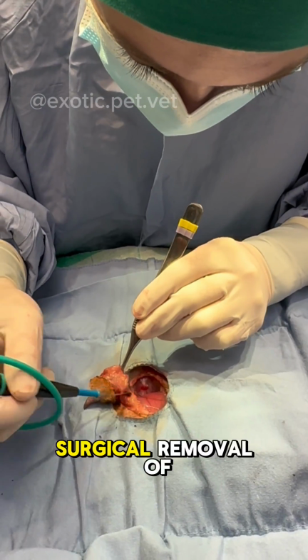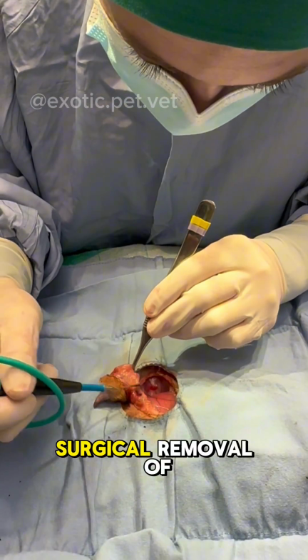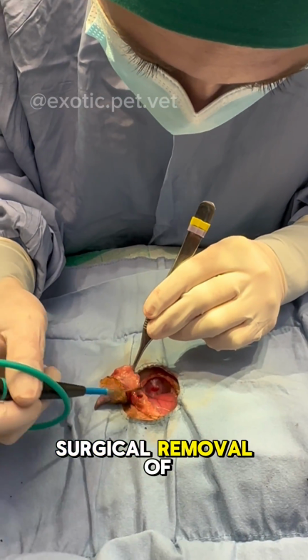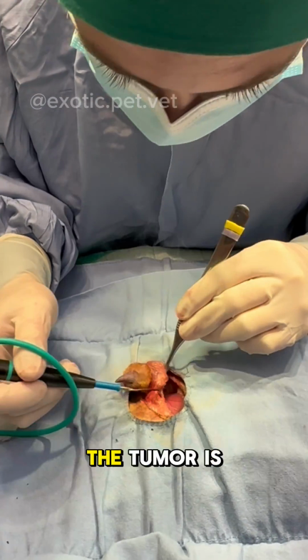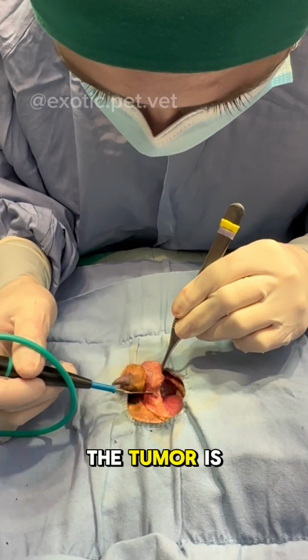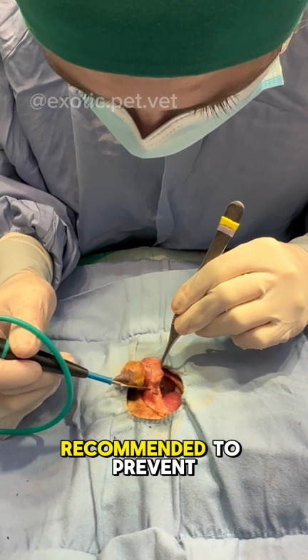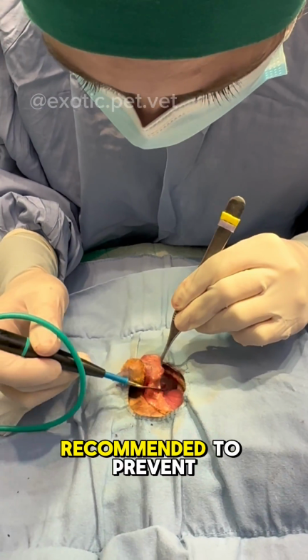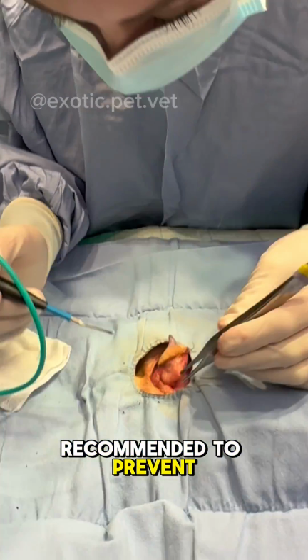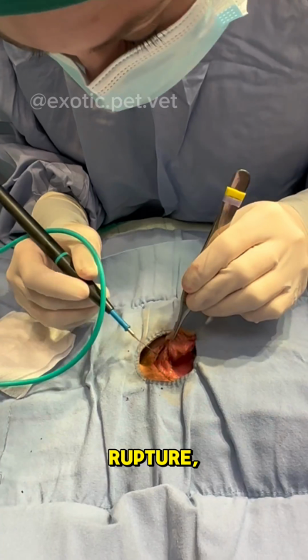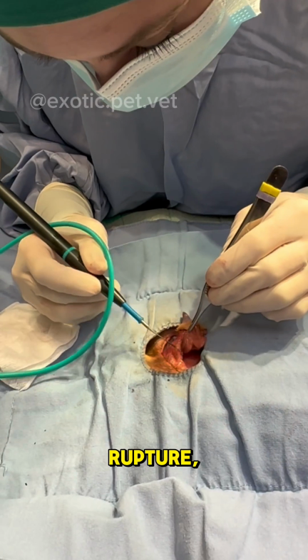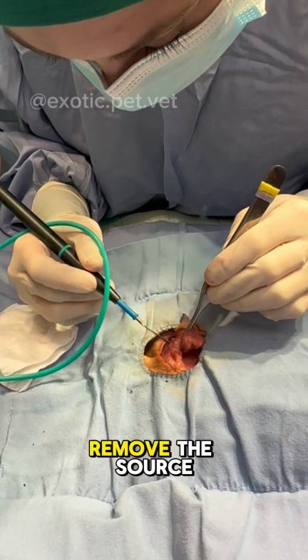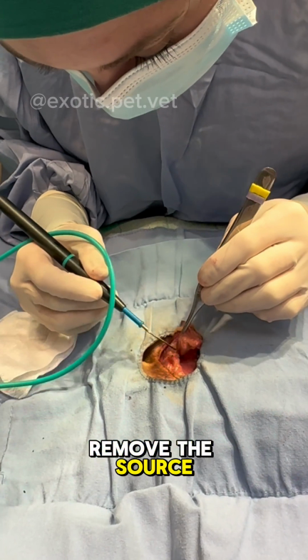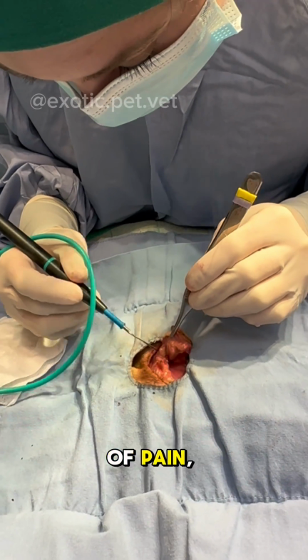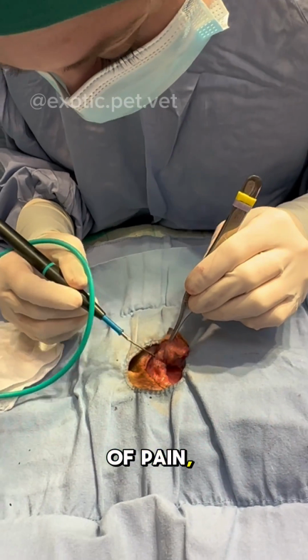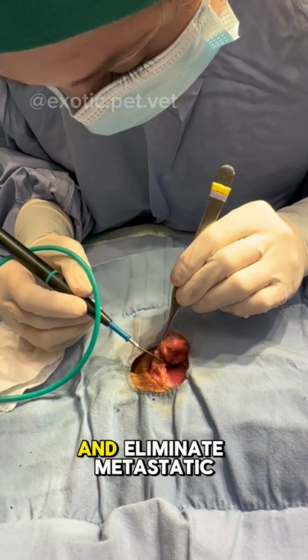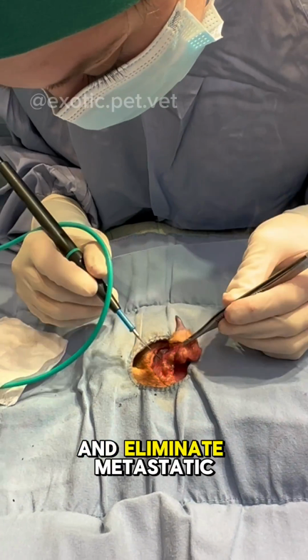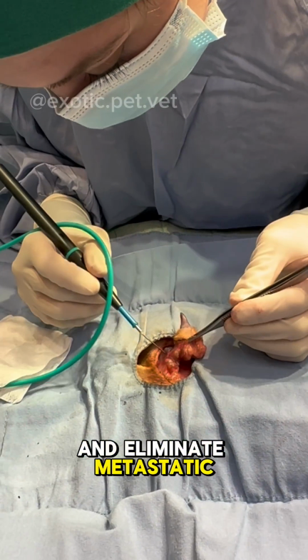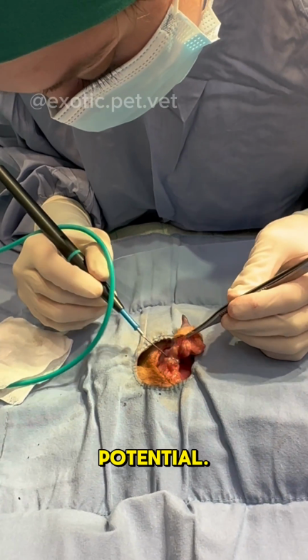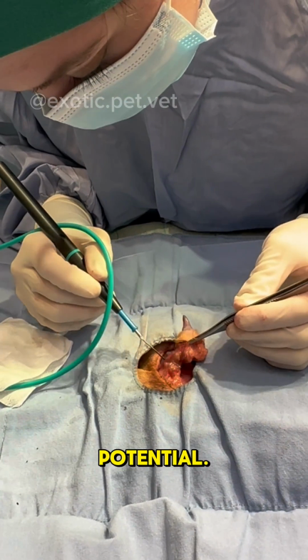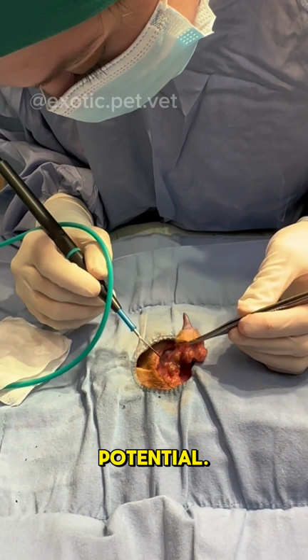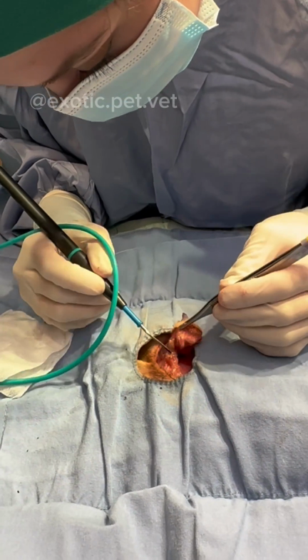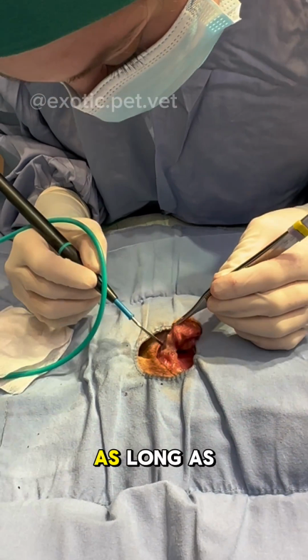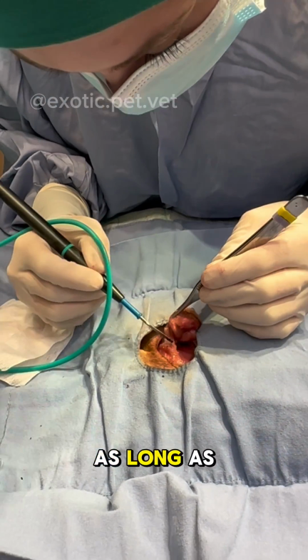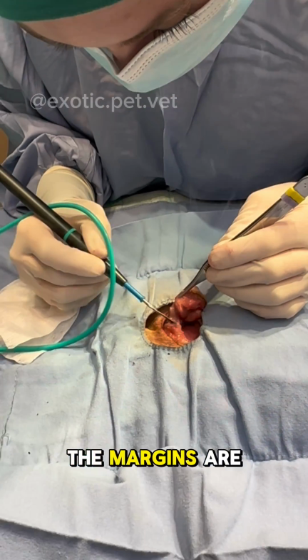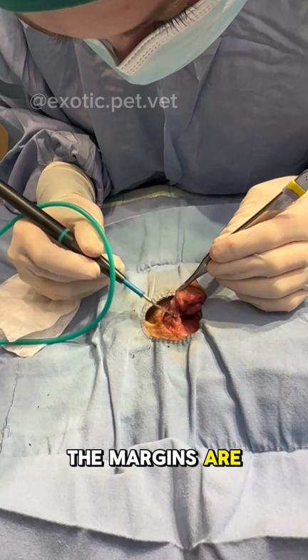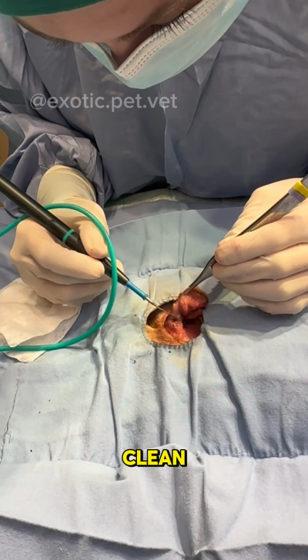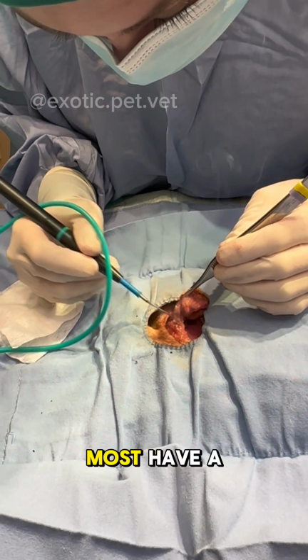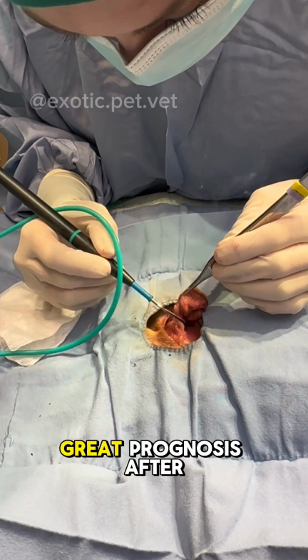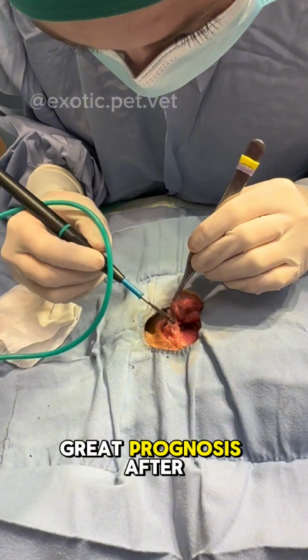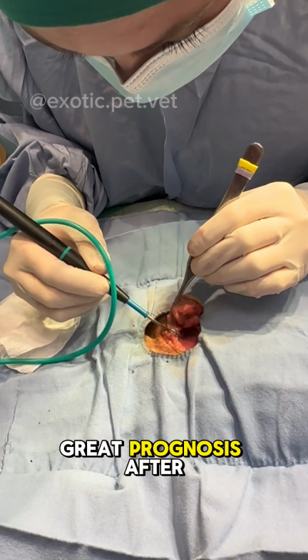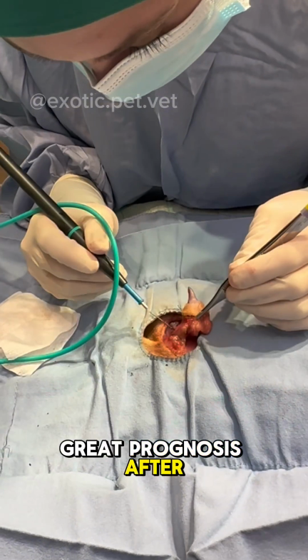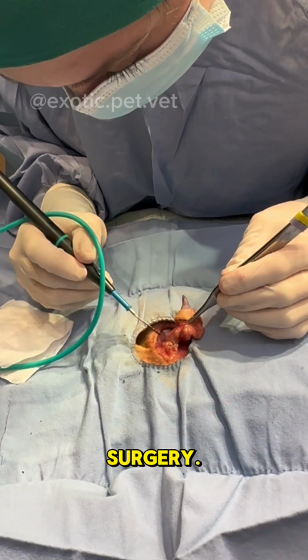Surgical removal of the tumor is recommended to prevent rupture, remove the source of pain, and eliminate metastatic potential. As long as the margins are clean, most have a great prognosis after surgery.